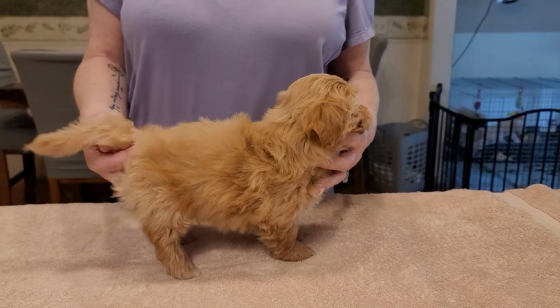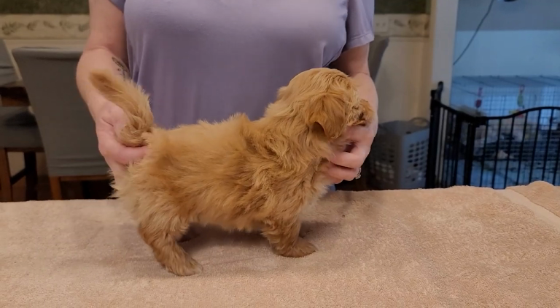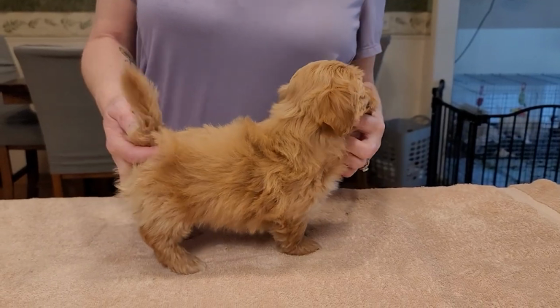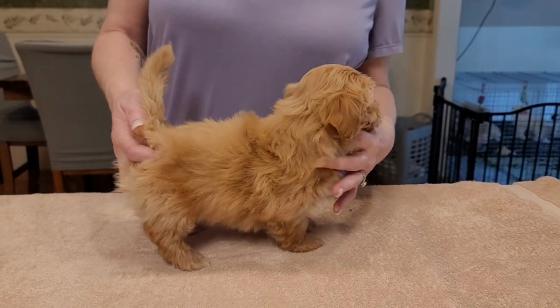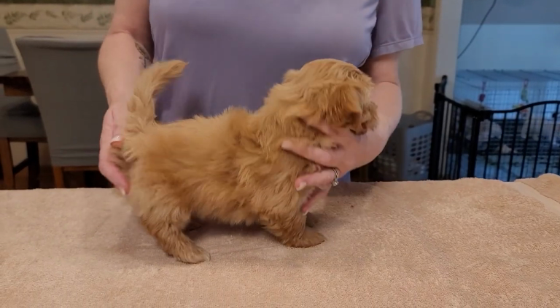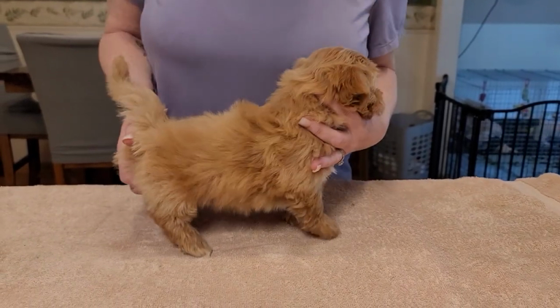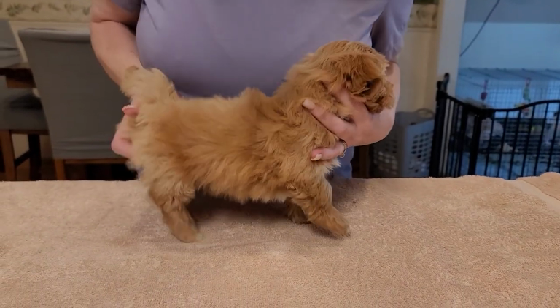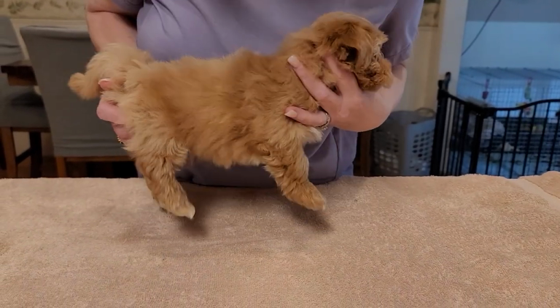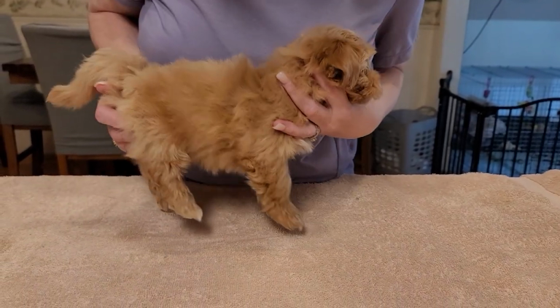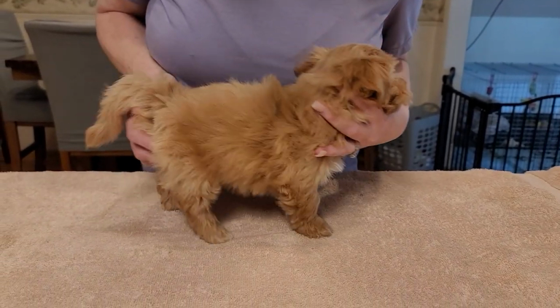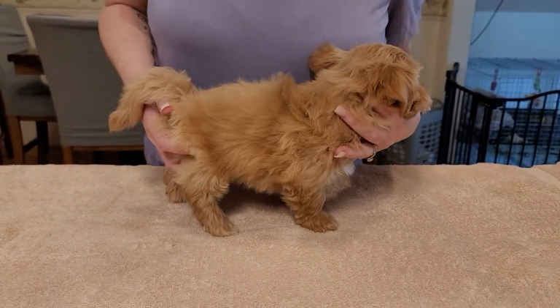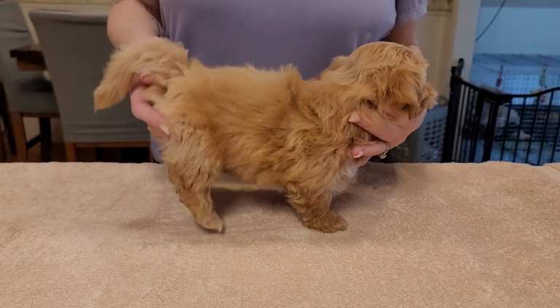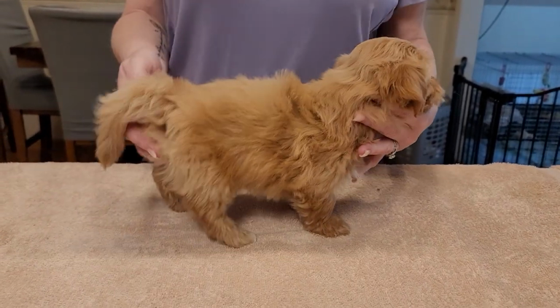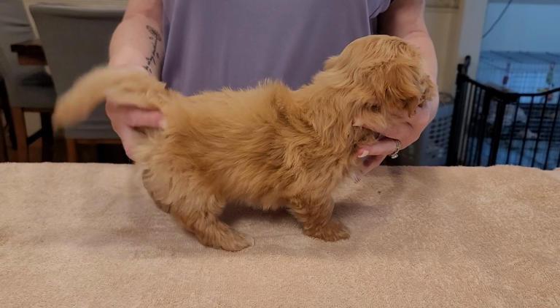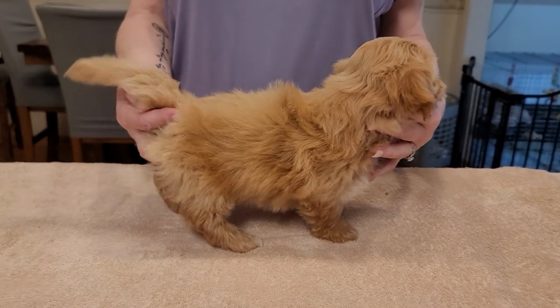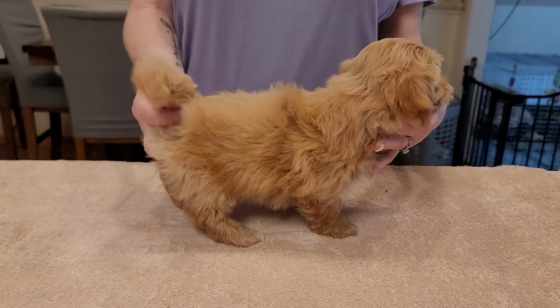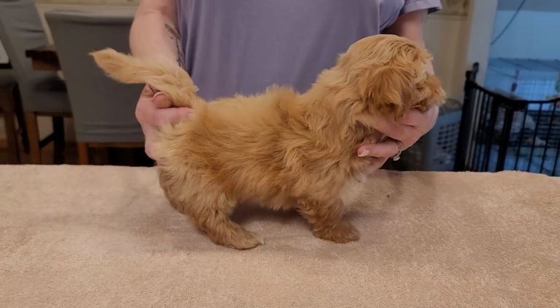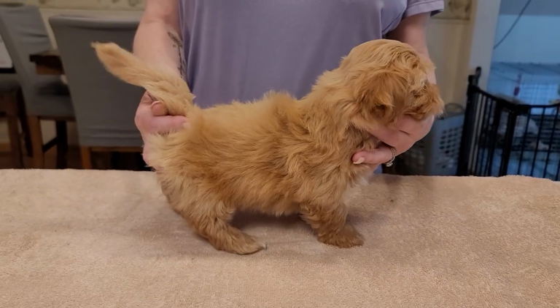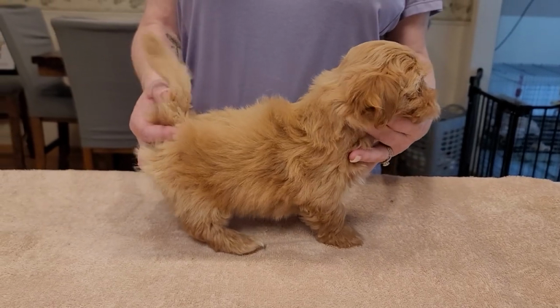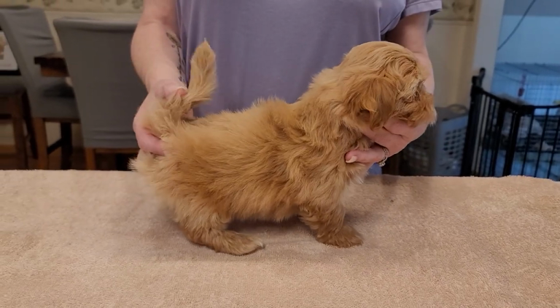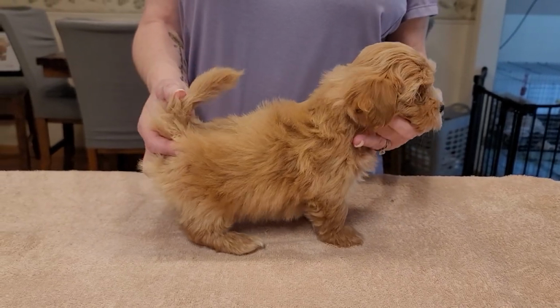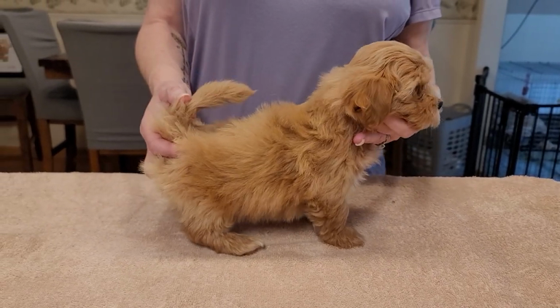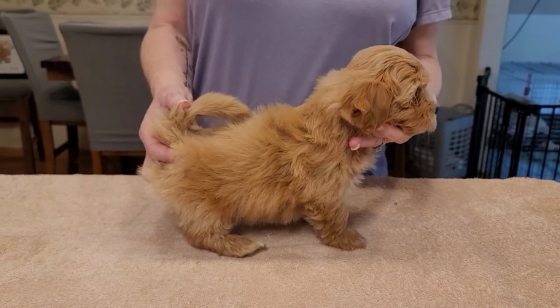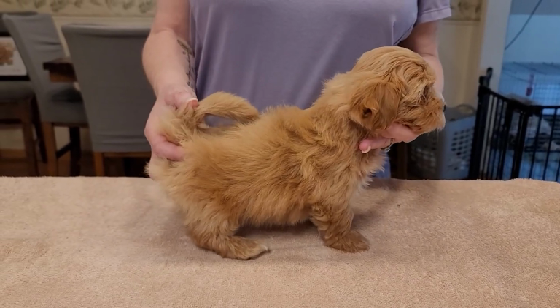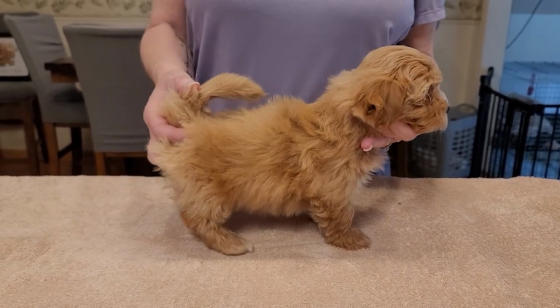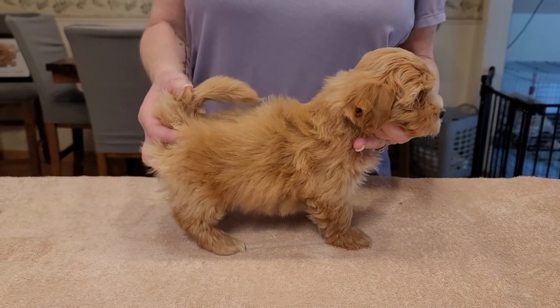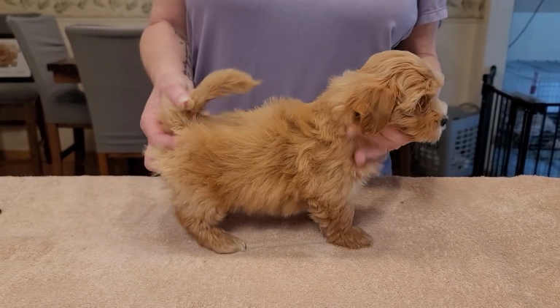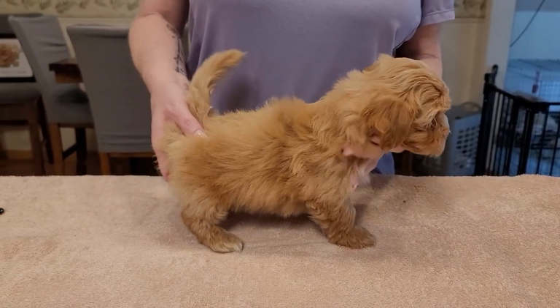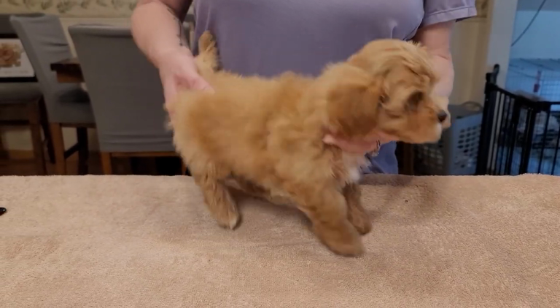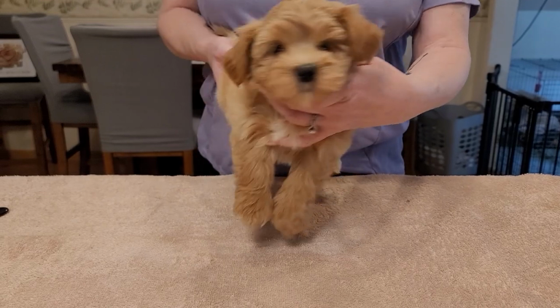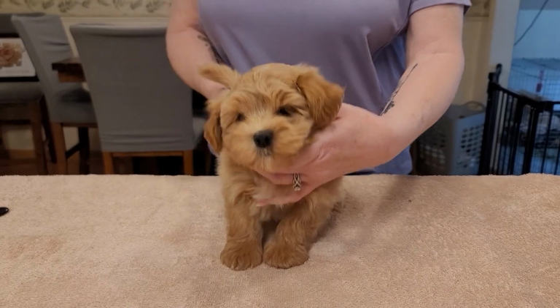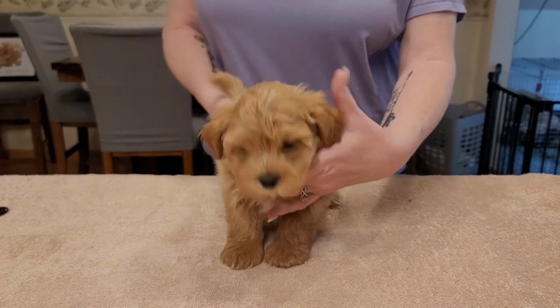All right, here we go. Here's our pick video. This is the light boy. The boys are already spoken for, but we thought we'd stack them up for you anyway.